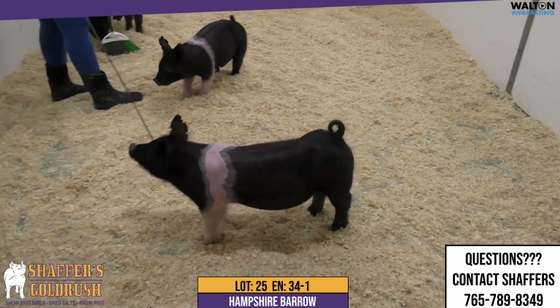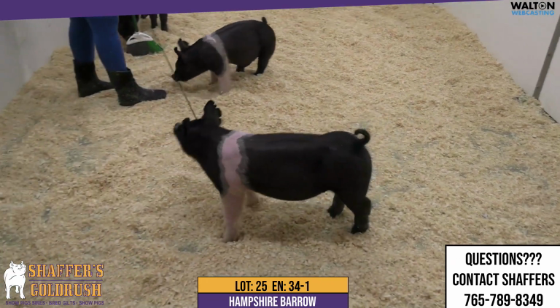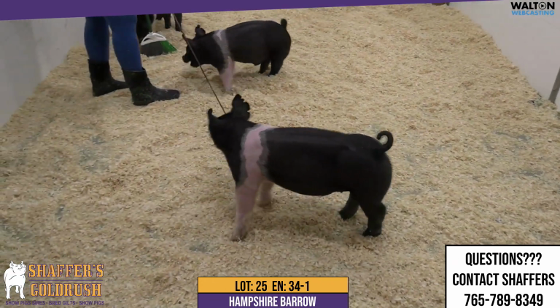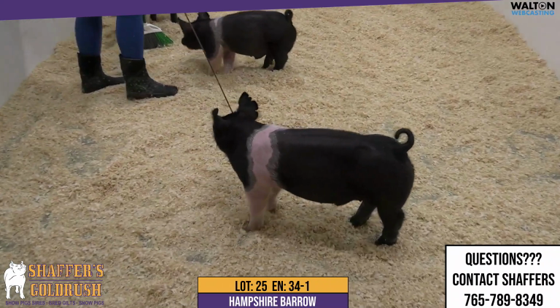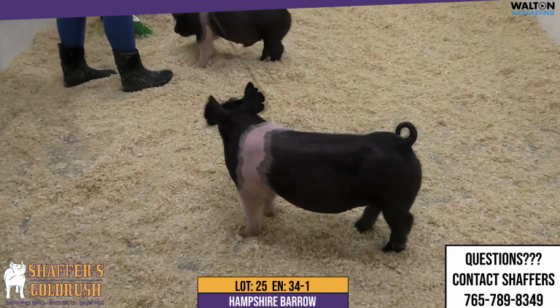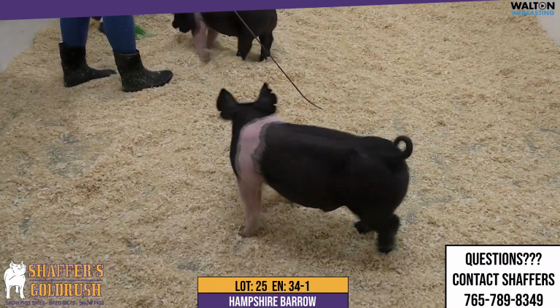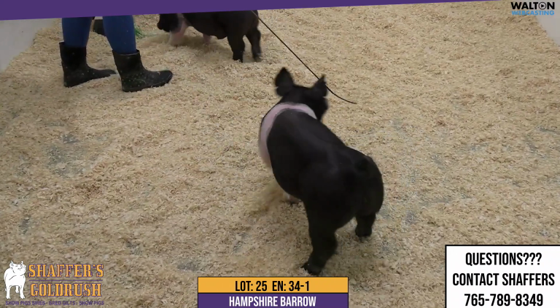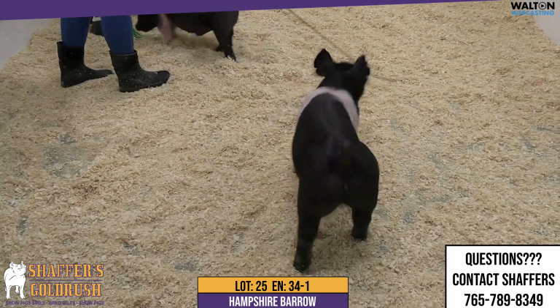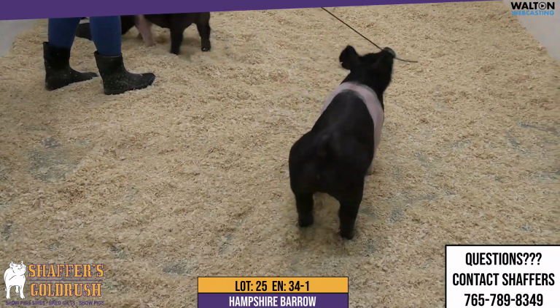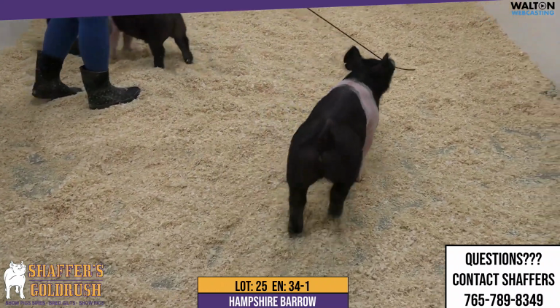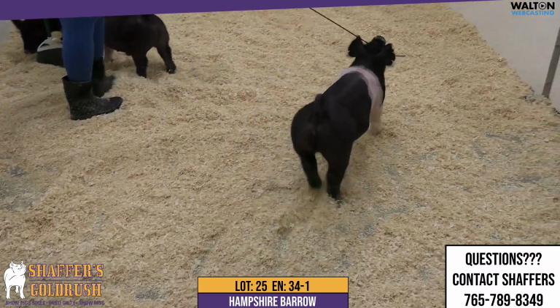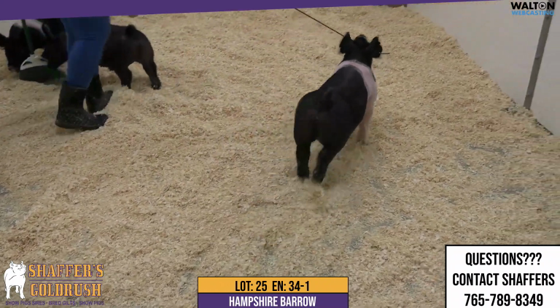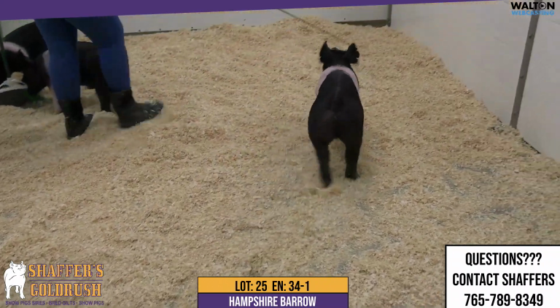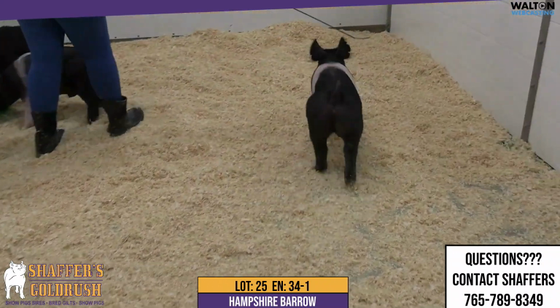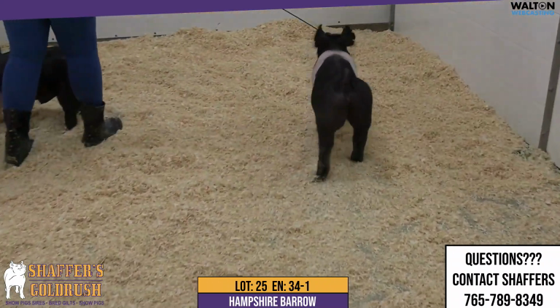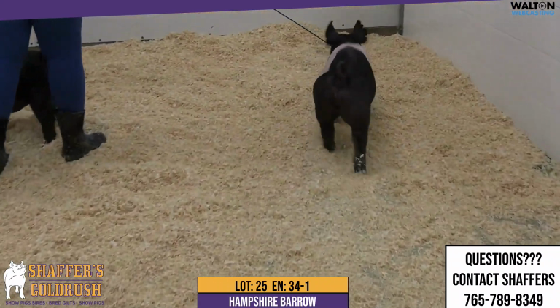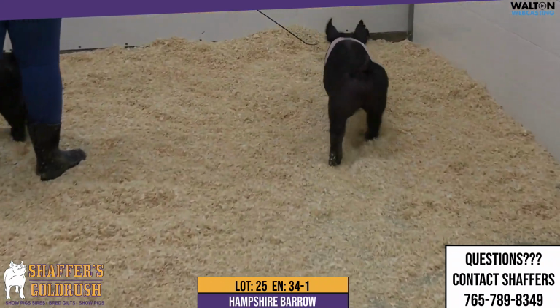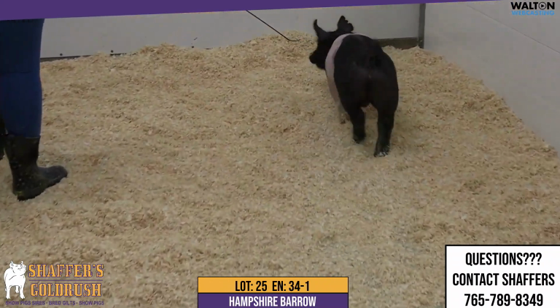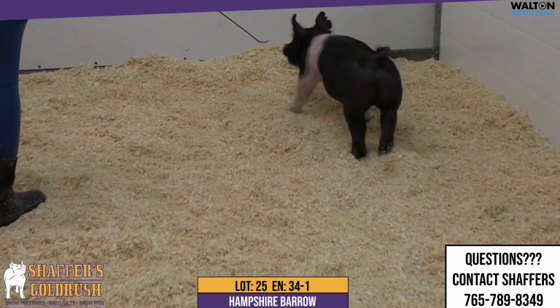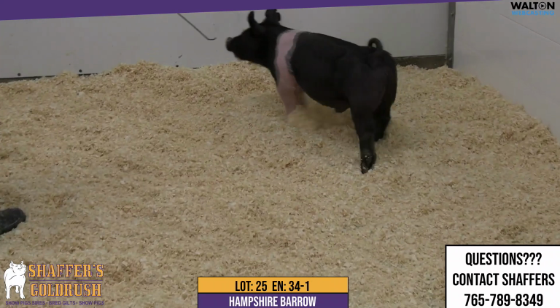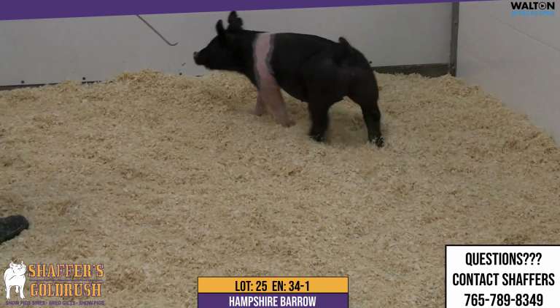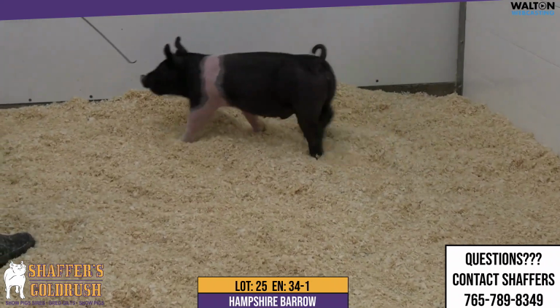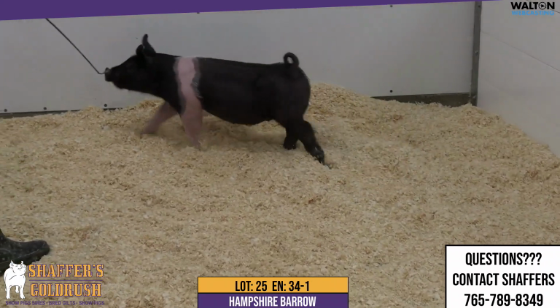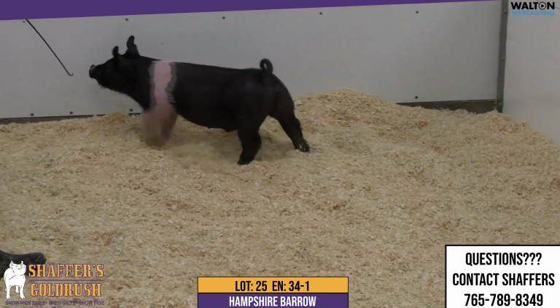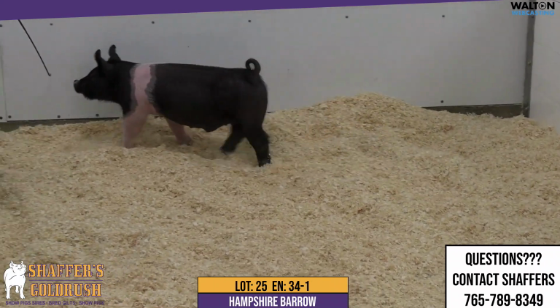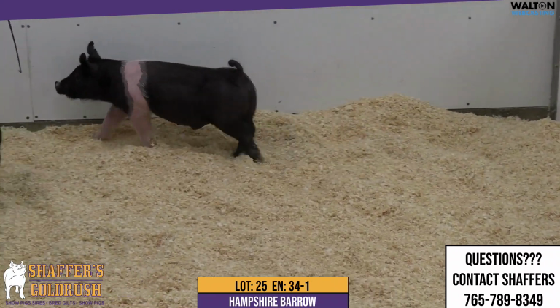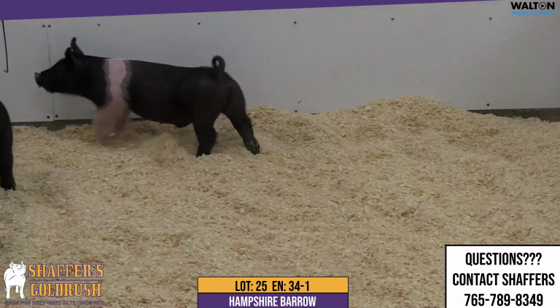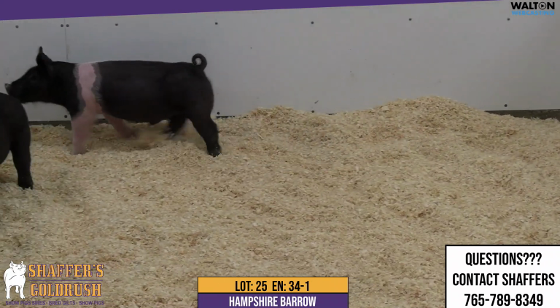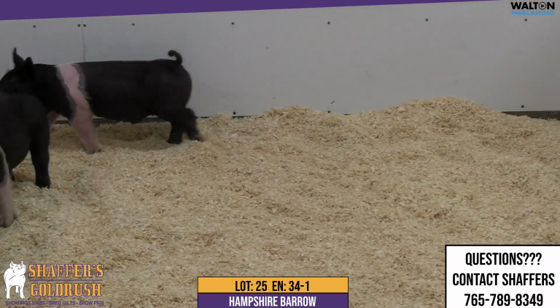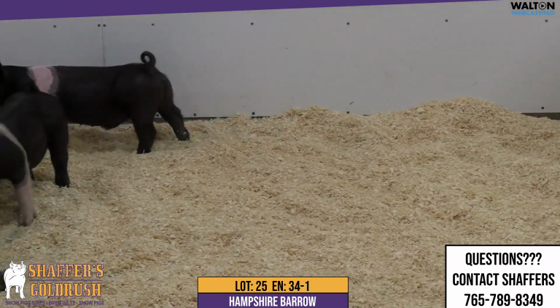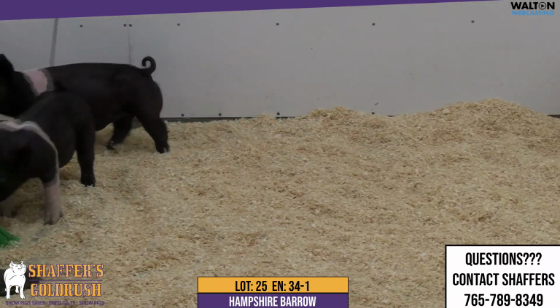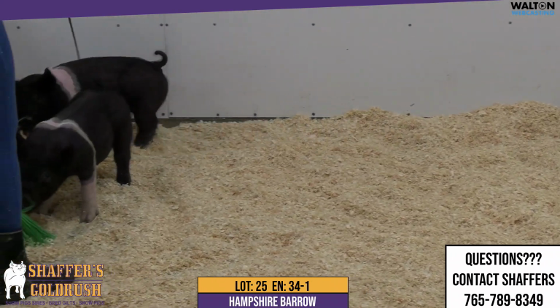Here is a Hampshire Barrow that I'm excited about. If you're looking to go to a fall show, I would look in on him. This guy is super sound structured when he gets out on the move.